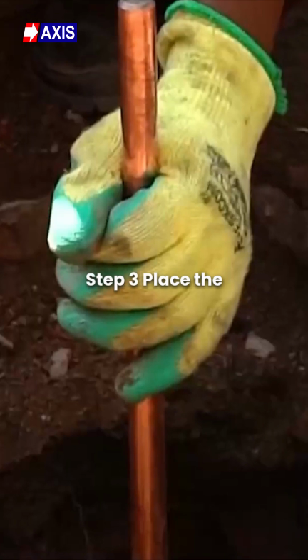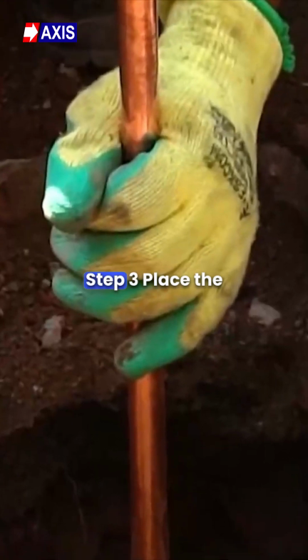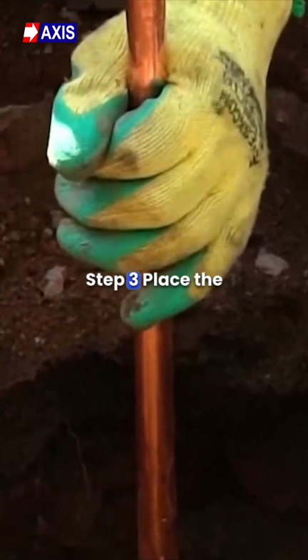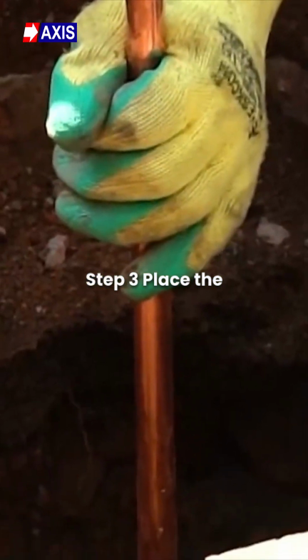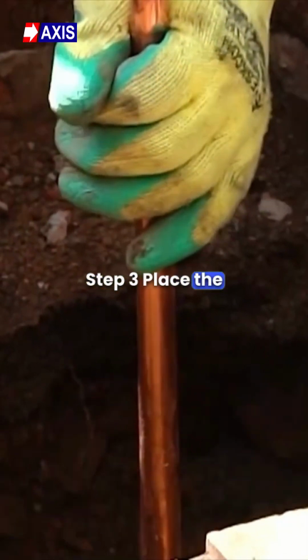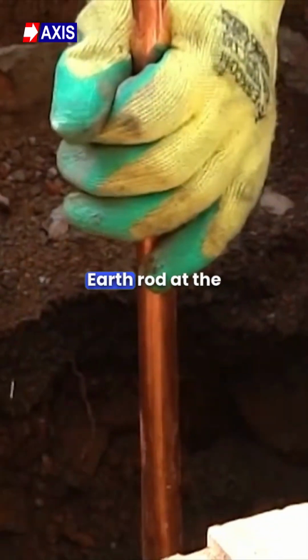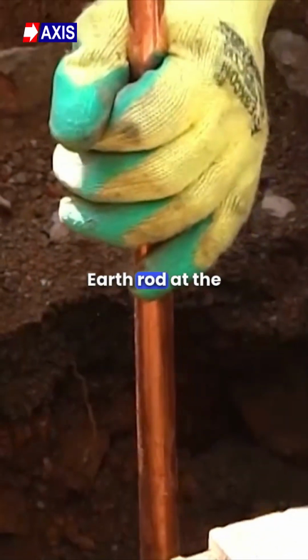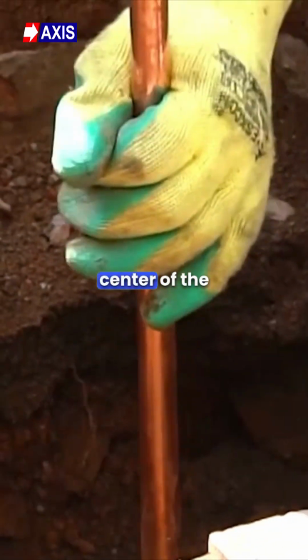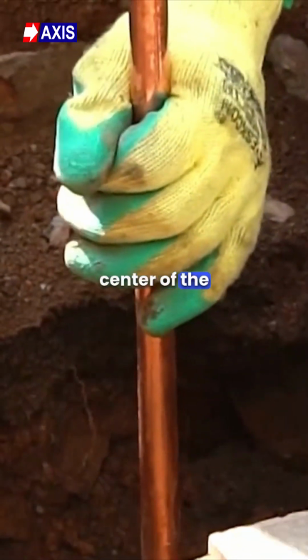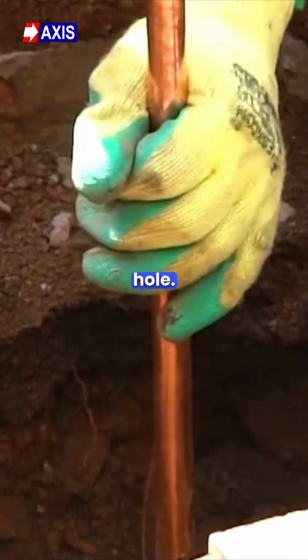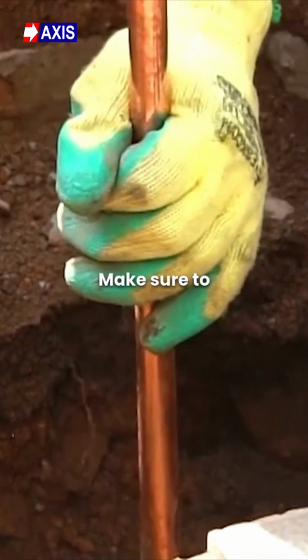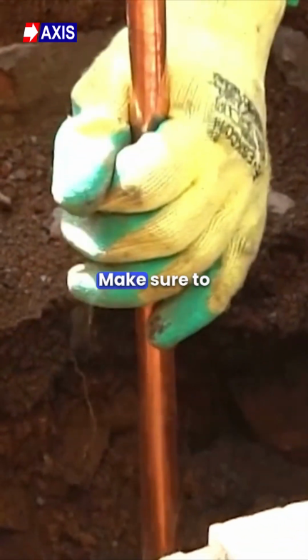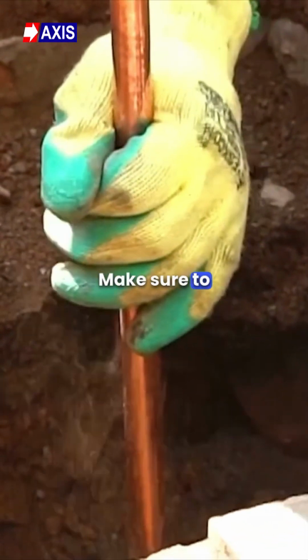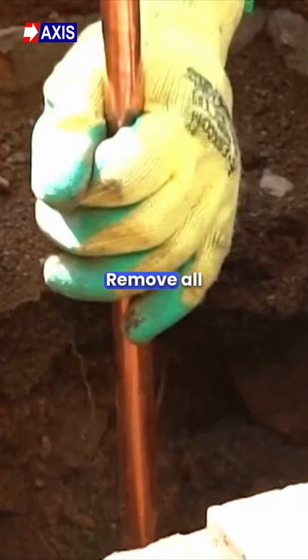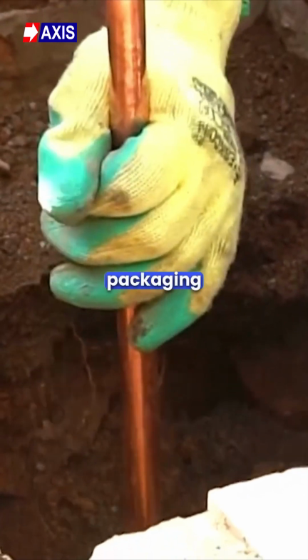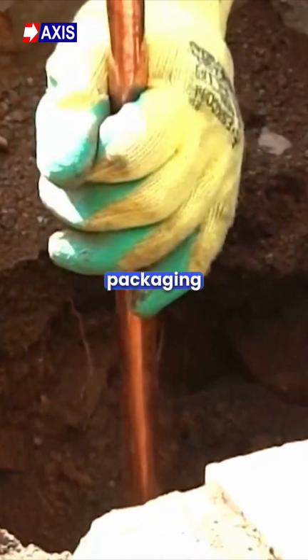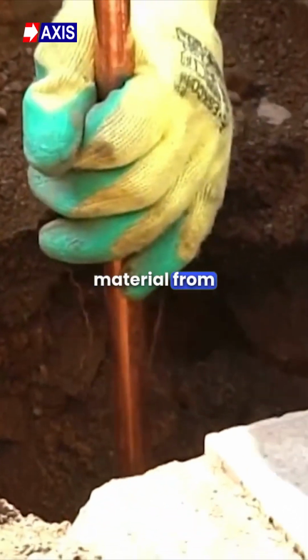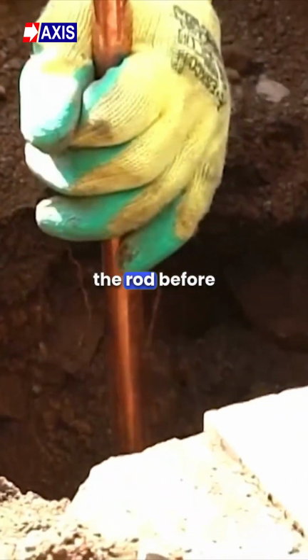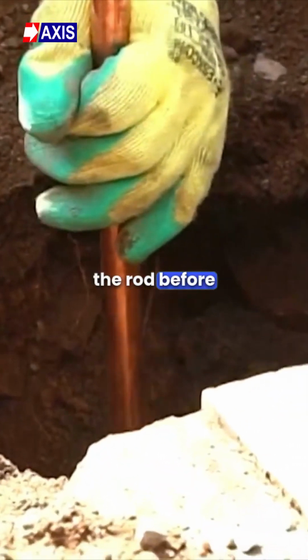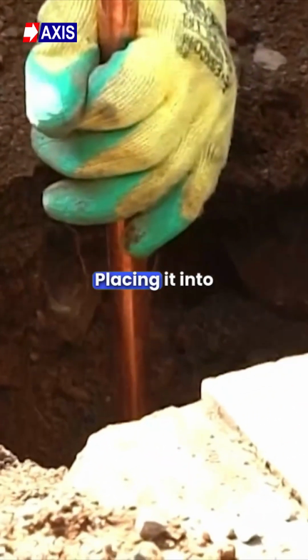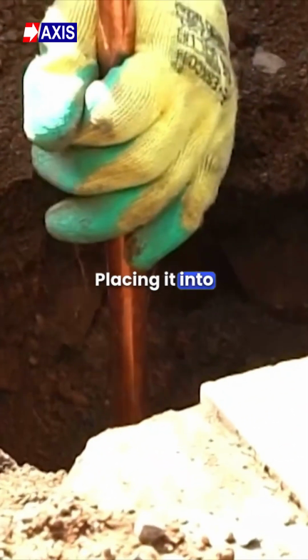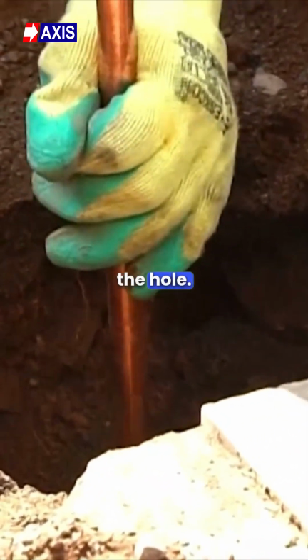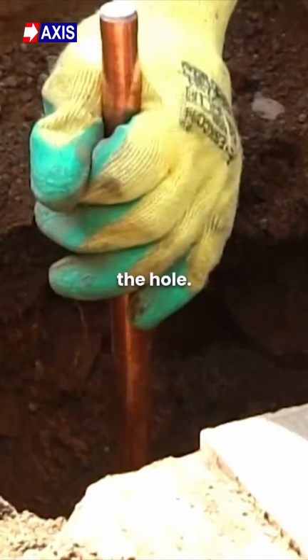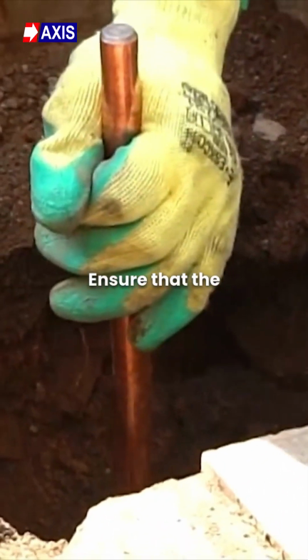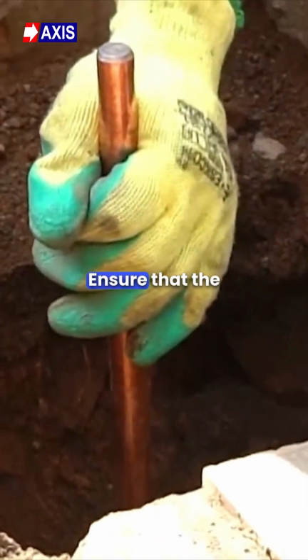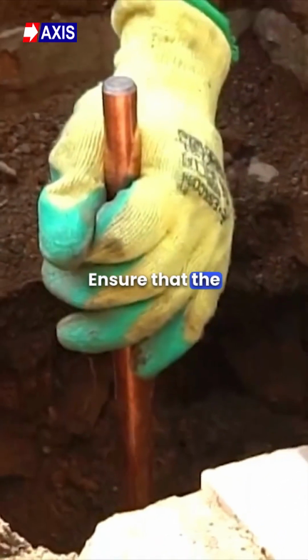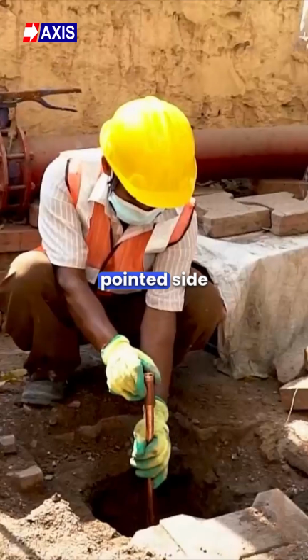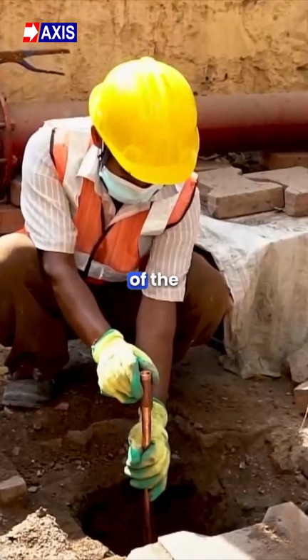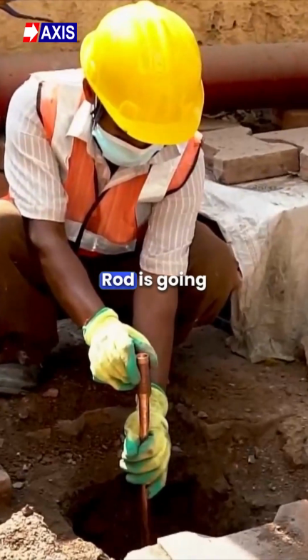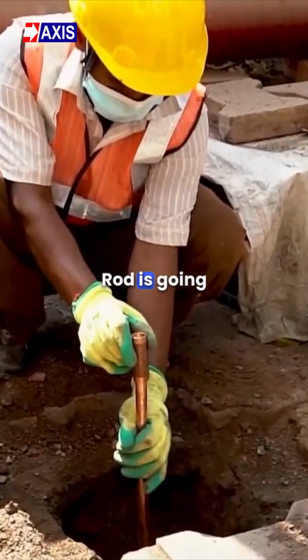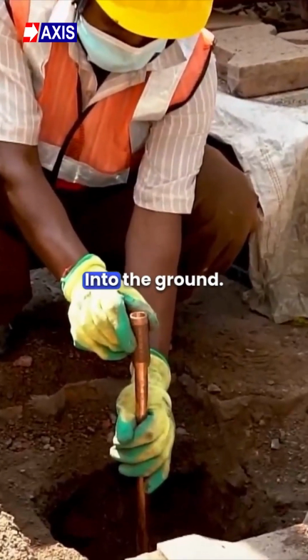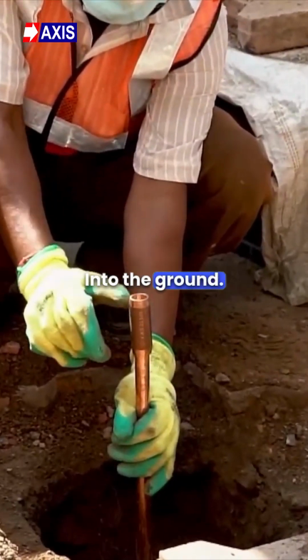Step 3: Place the earth rod at the center of the hole. Make sure to remove all packaging material from the rod before placing it into the hole. Ensure that the pointed side of the rod is going into the ground.